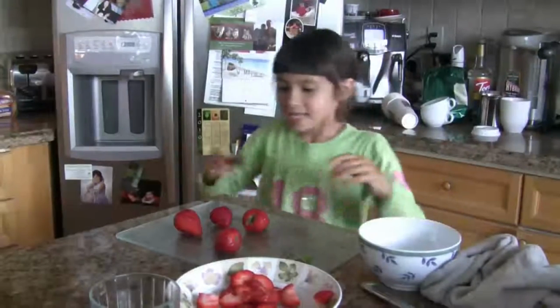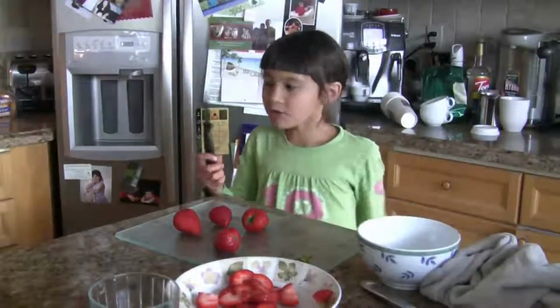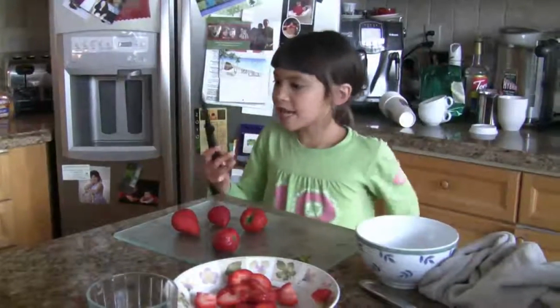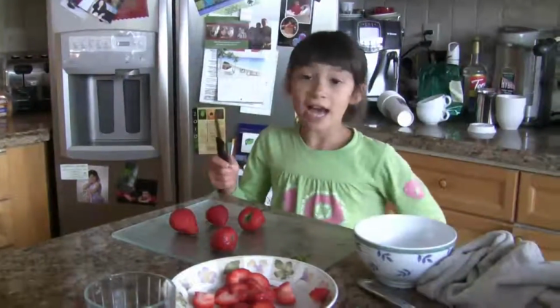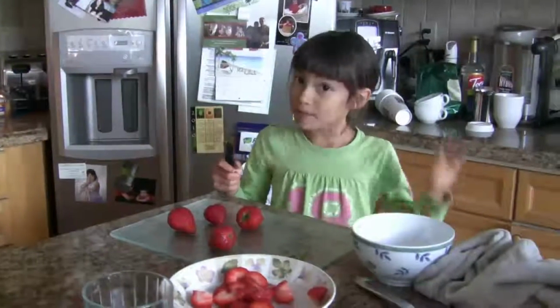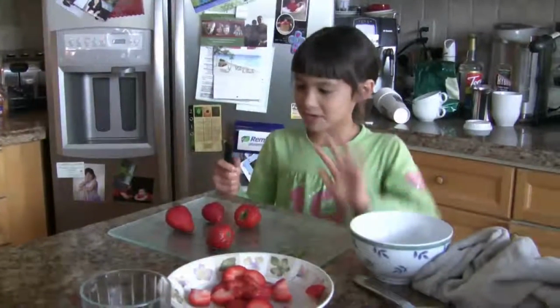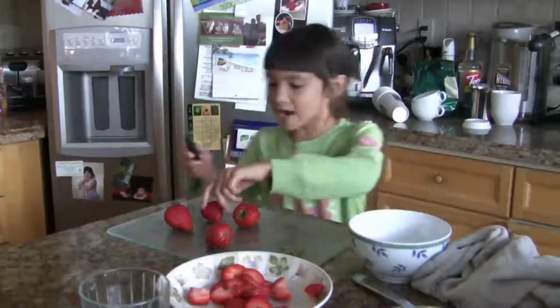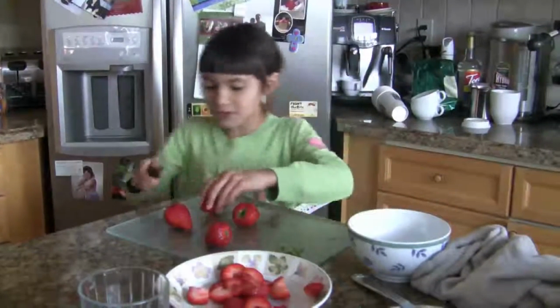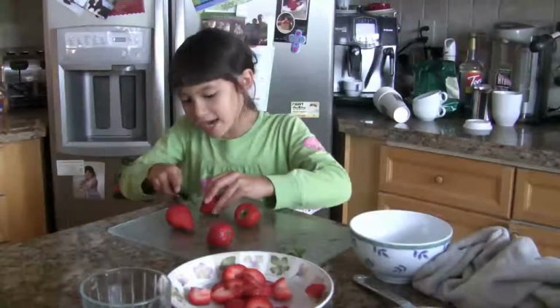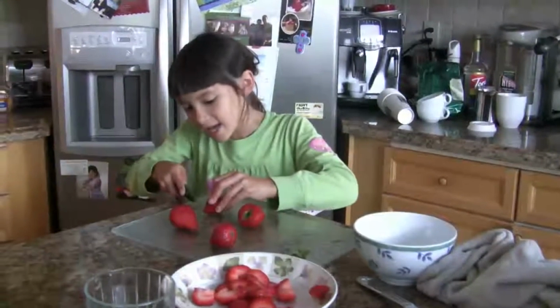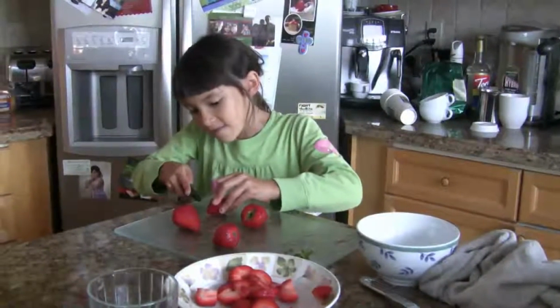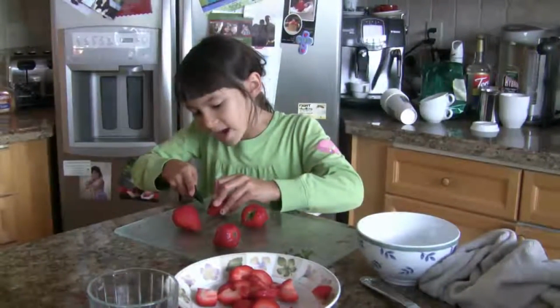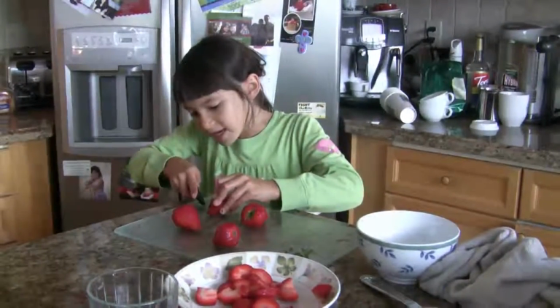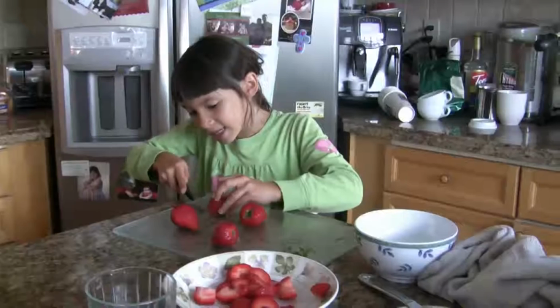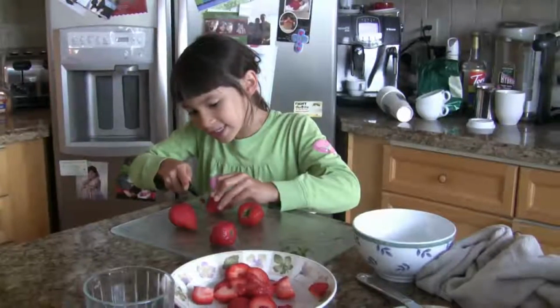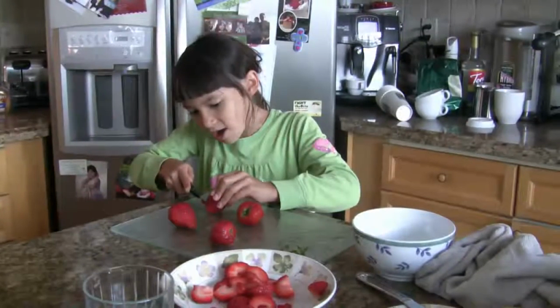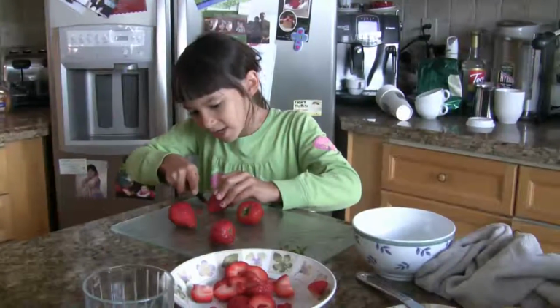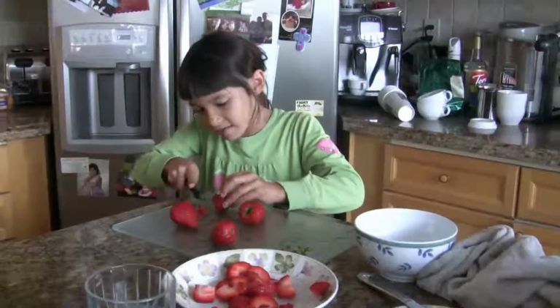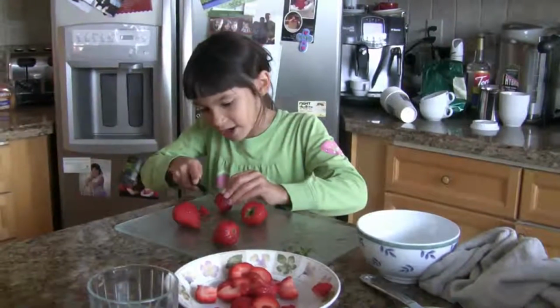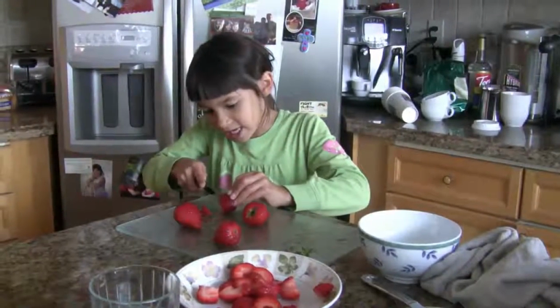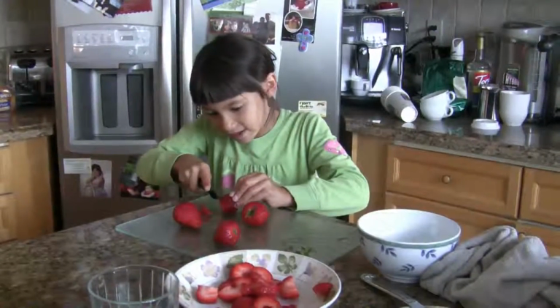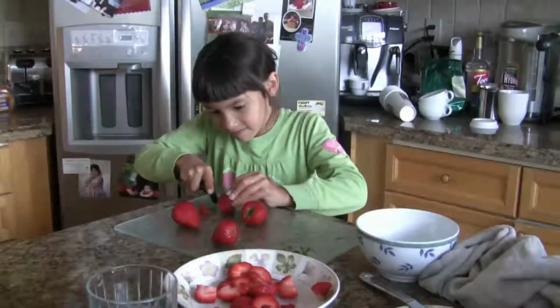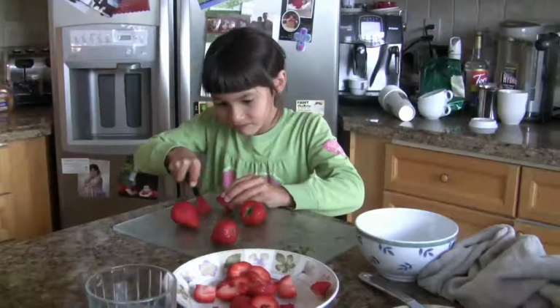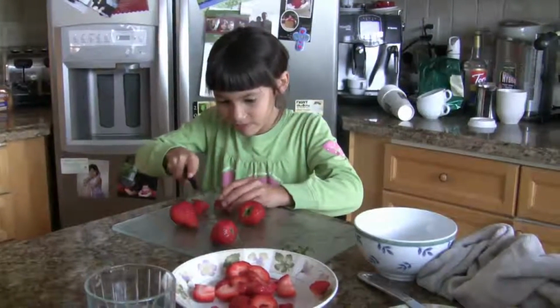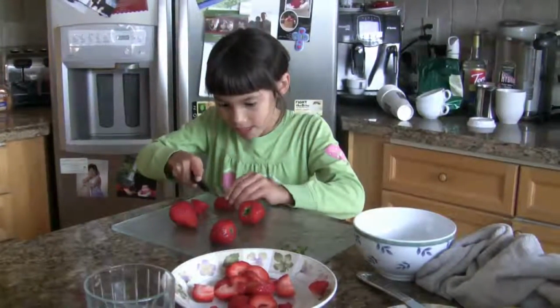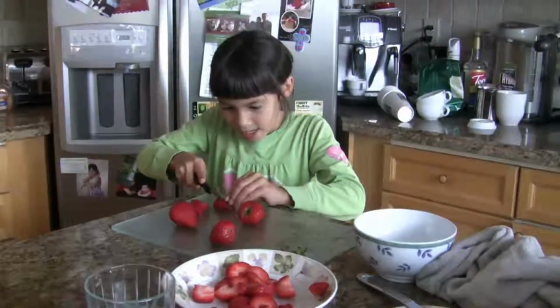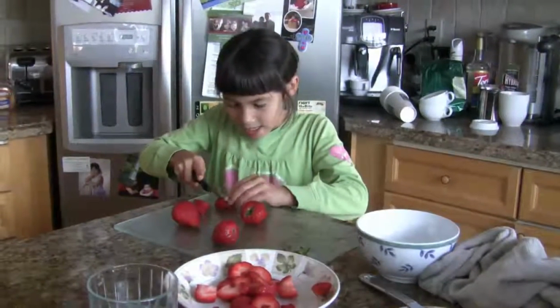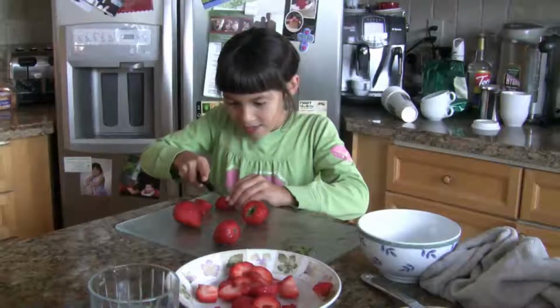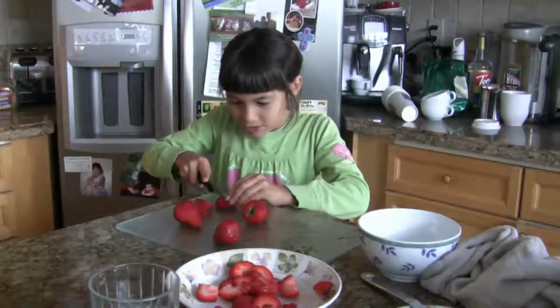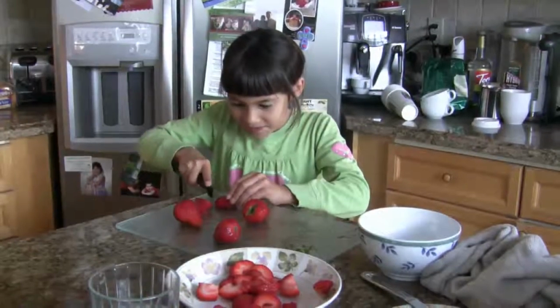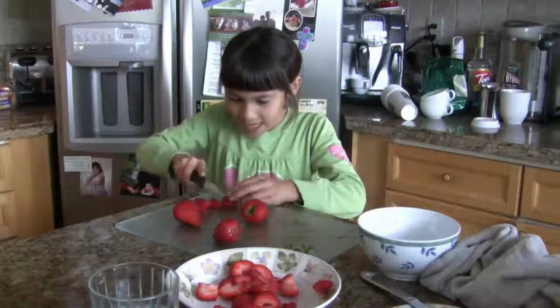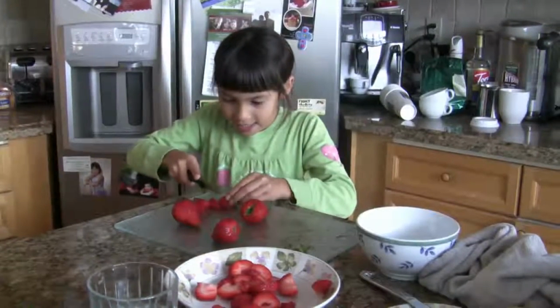Now you just take your knife, but be very careful. You cut very nice and softly and very even. And then you cut the sides.